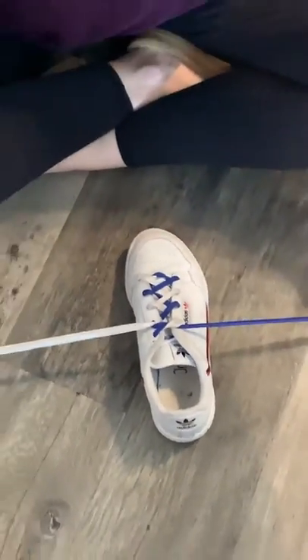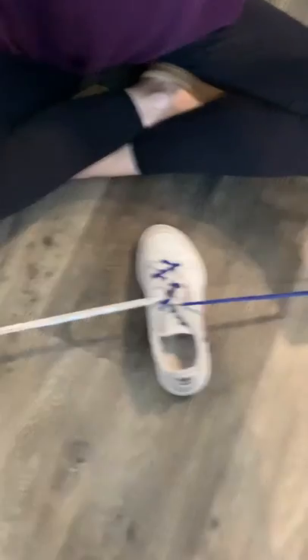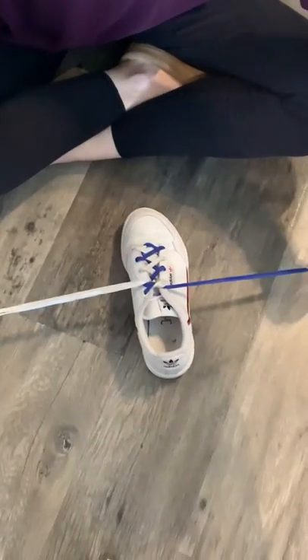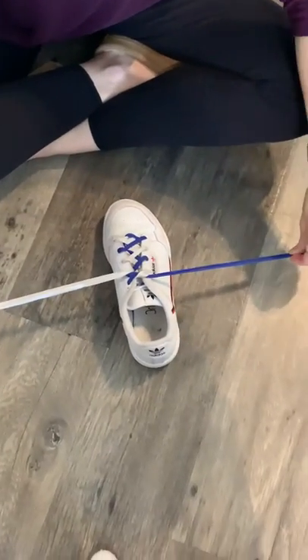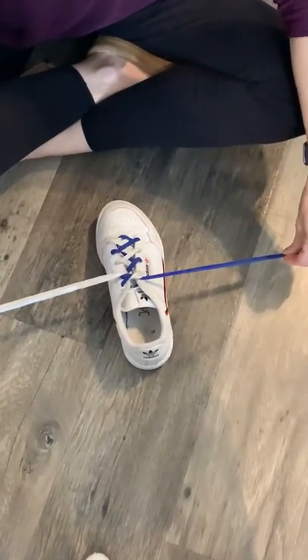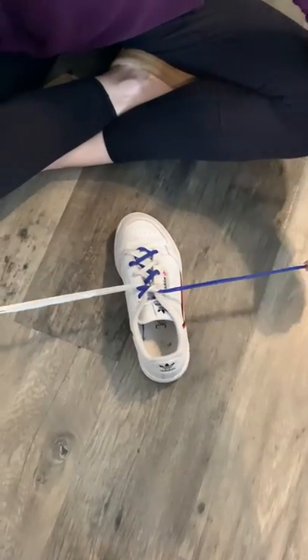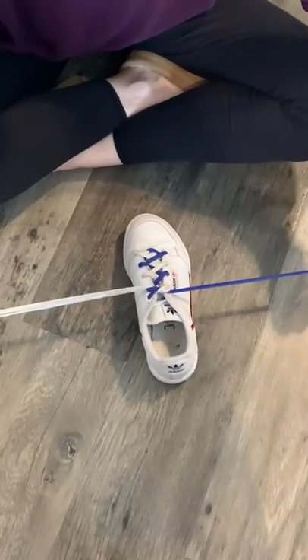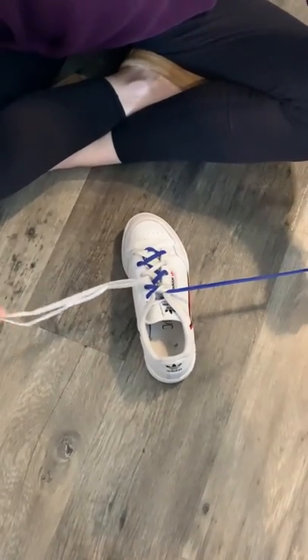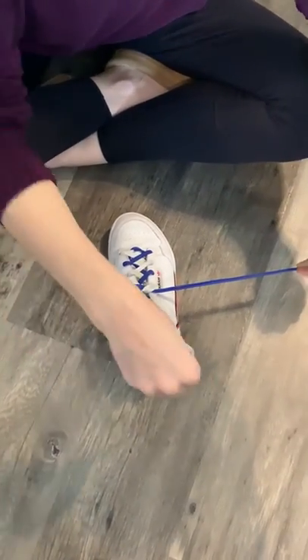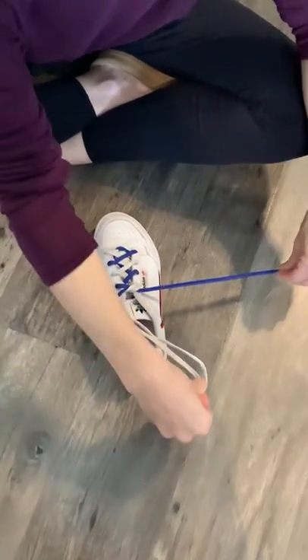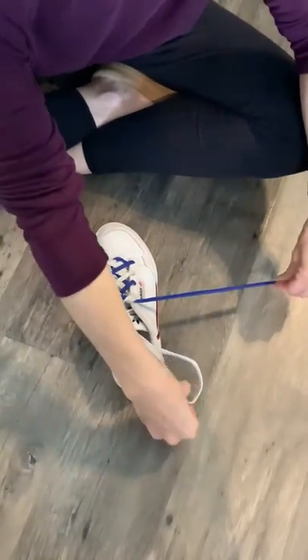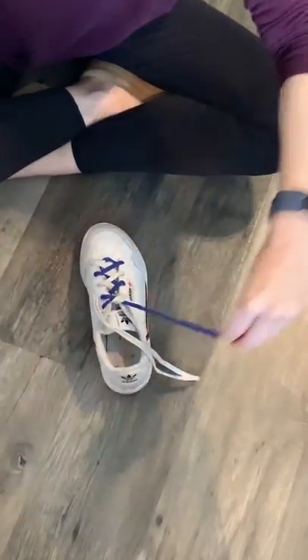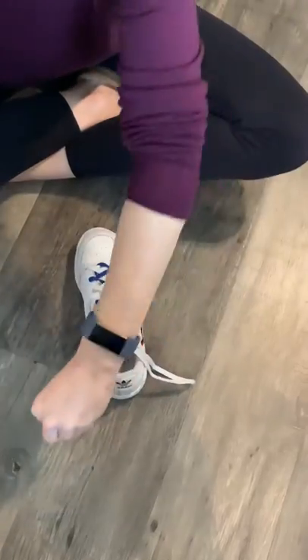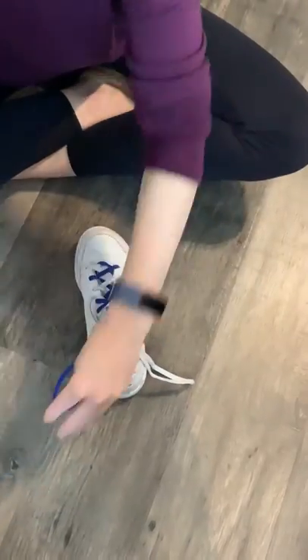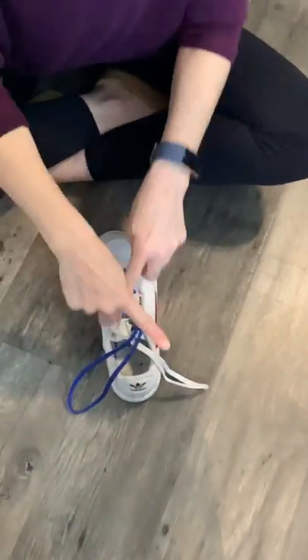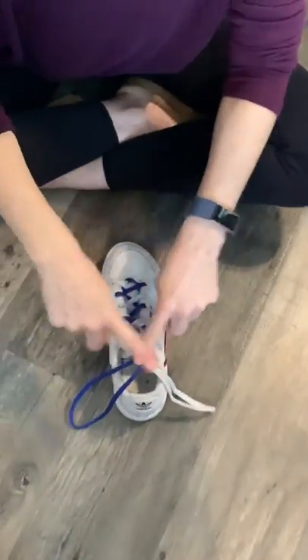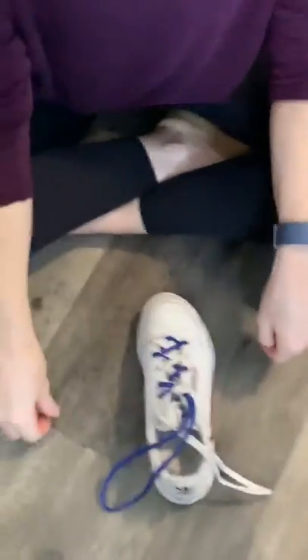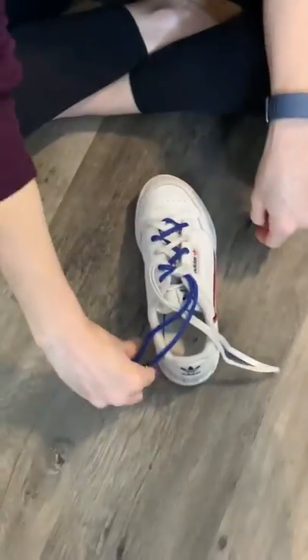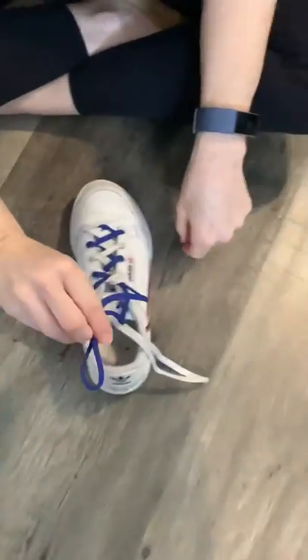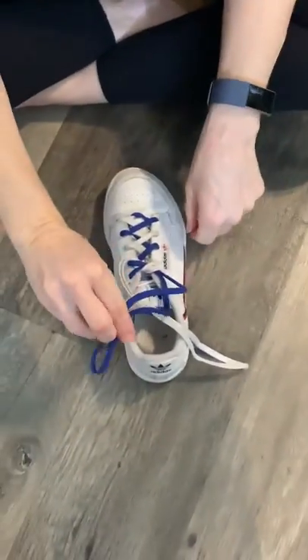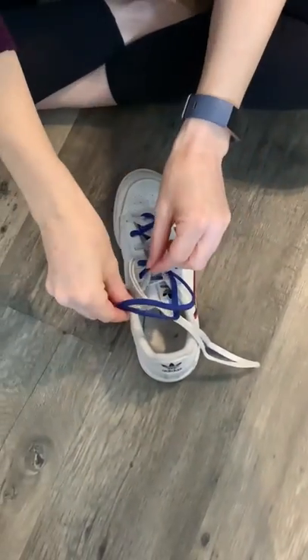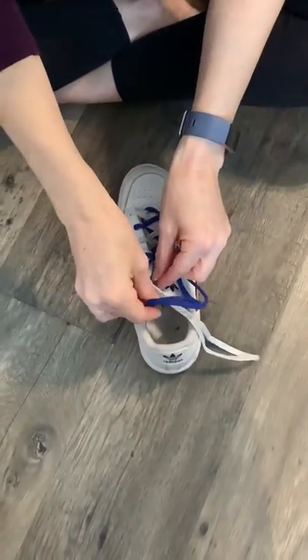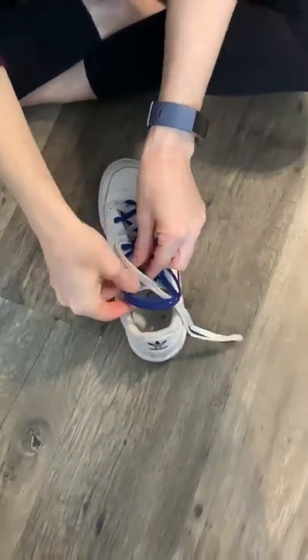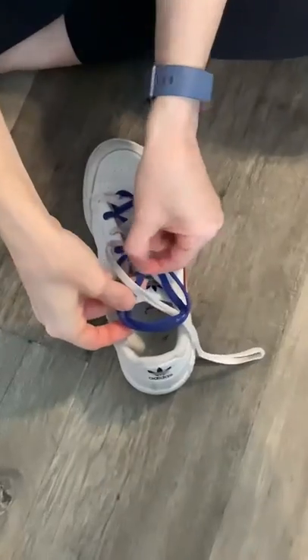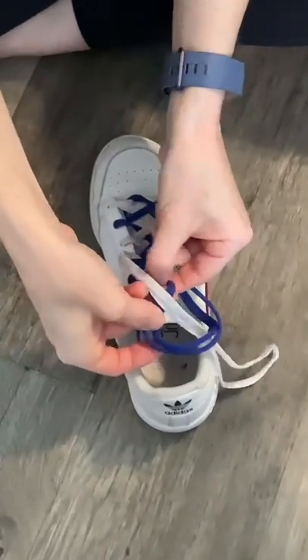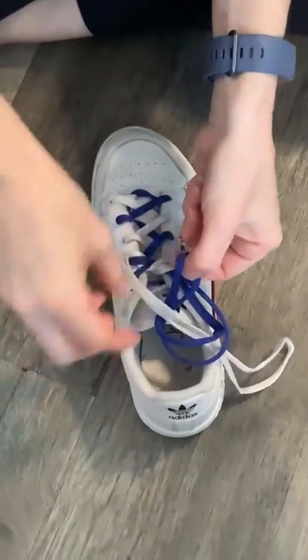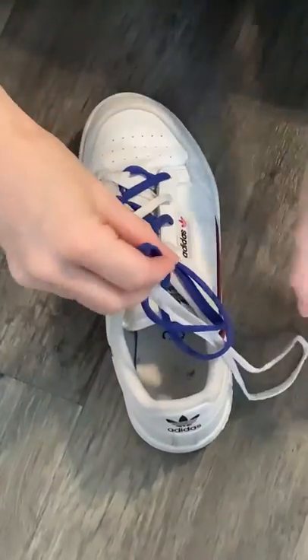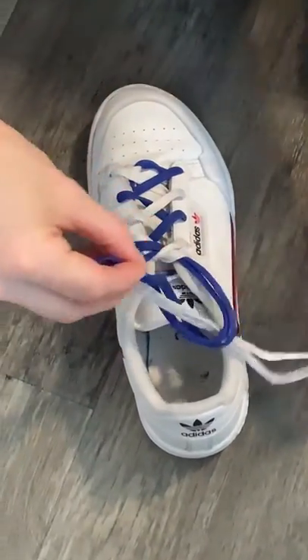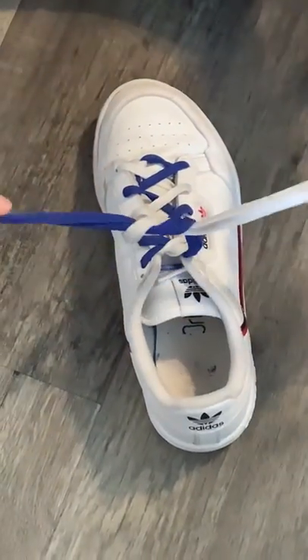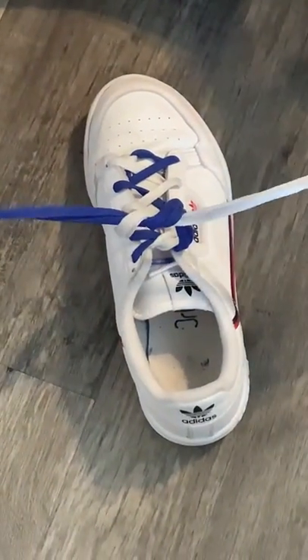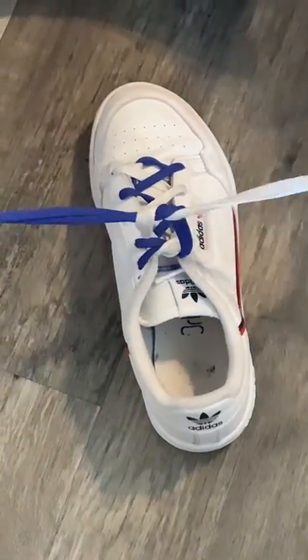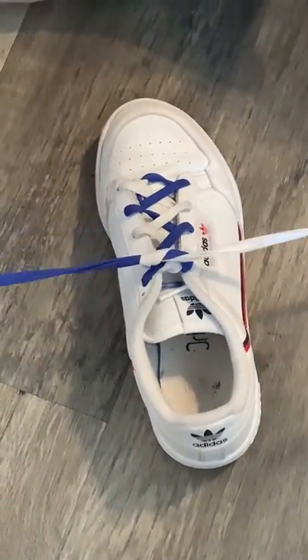So now you have a single knot. You're going to do that a second time — criss cross, making an X. Take the top loop, go under the bottom, and pull down tight.